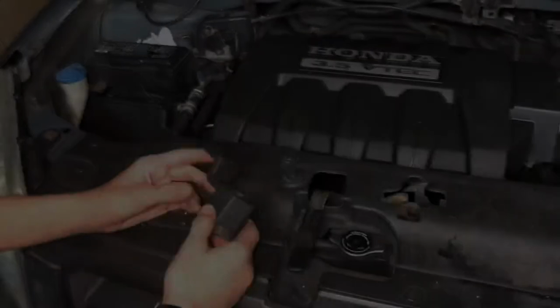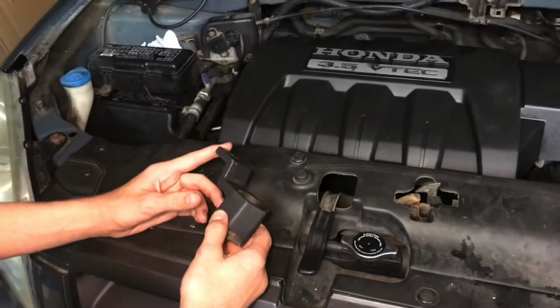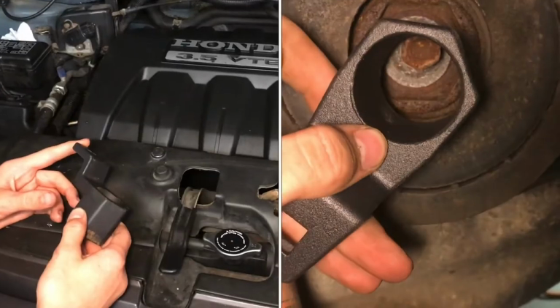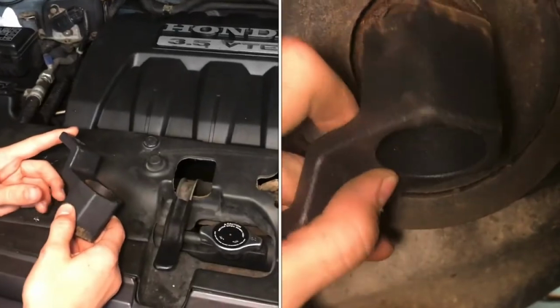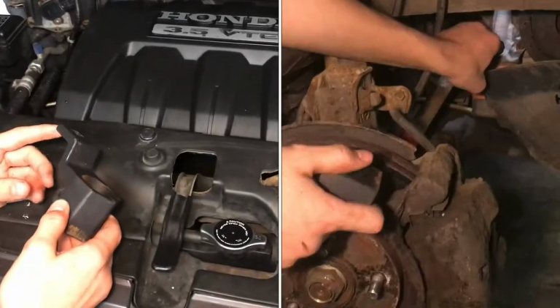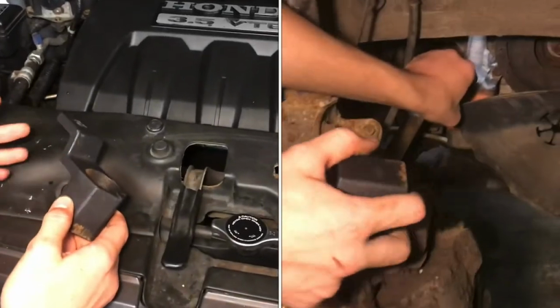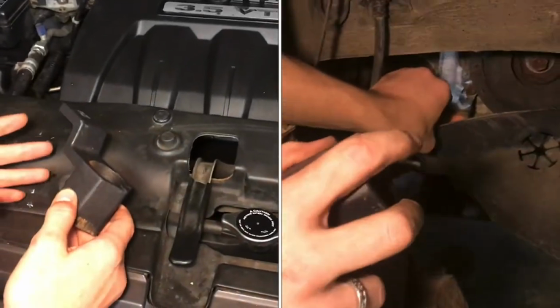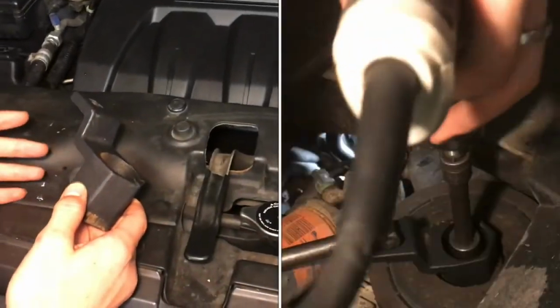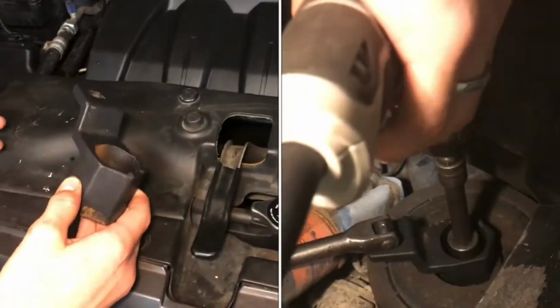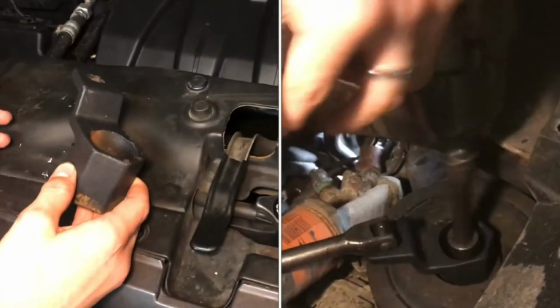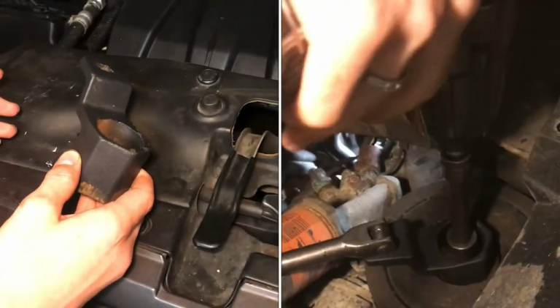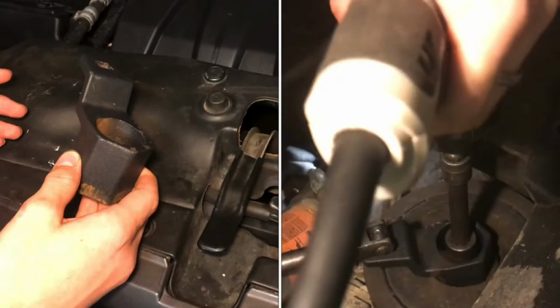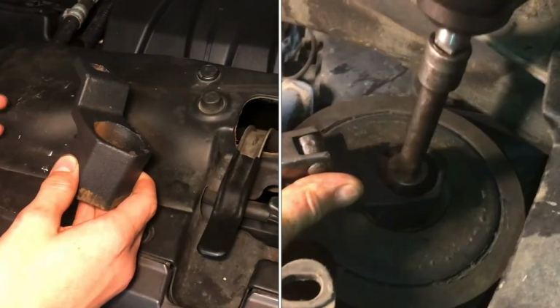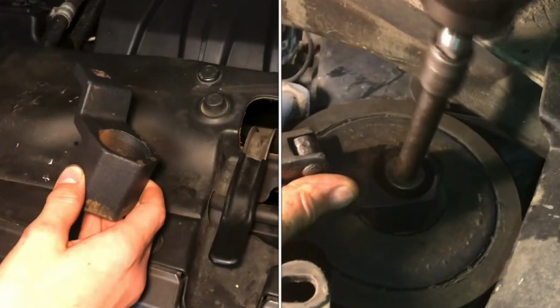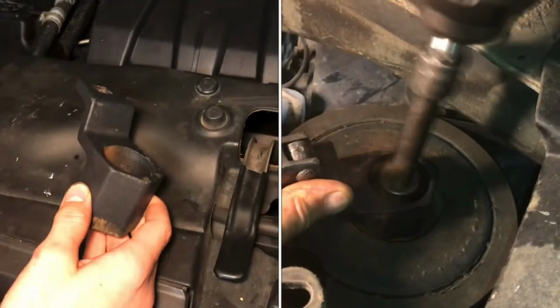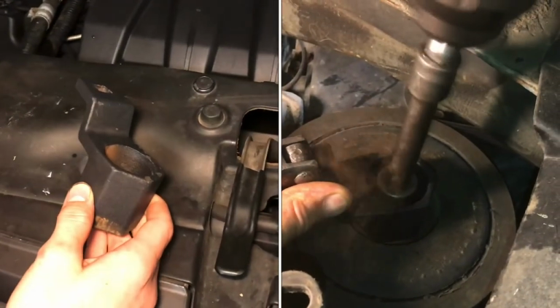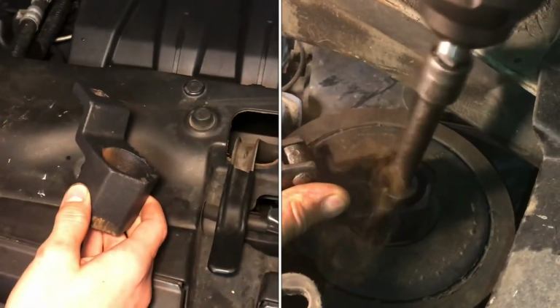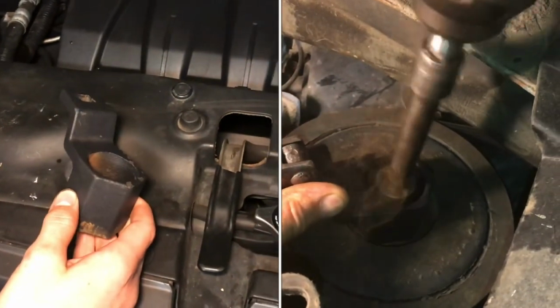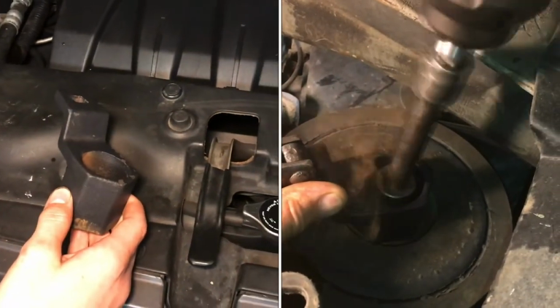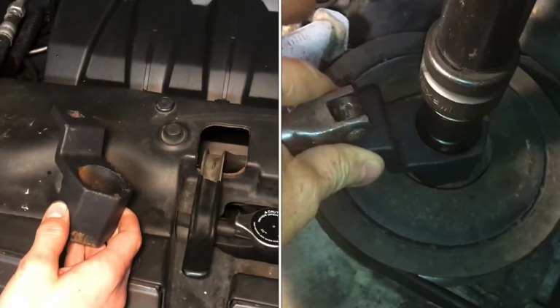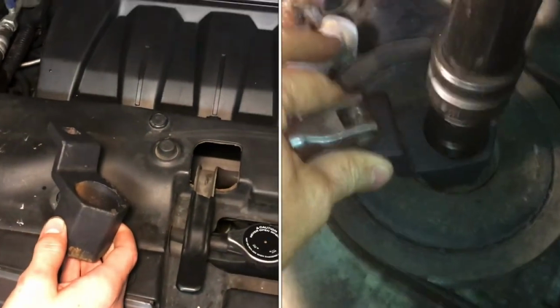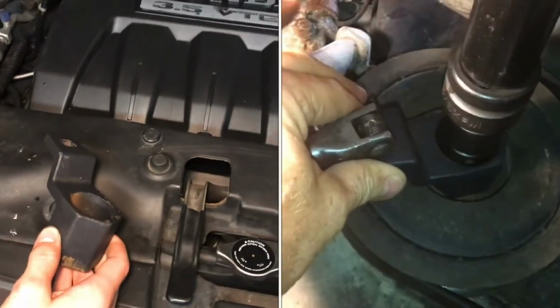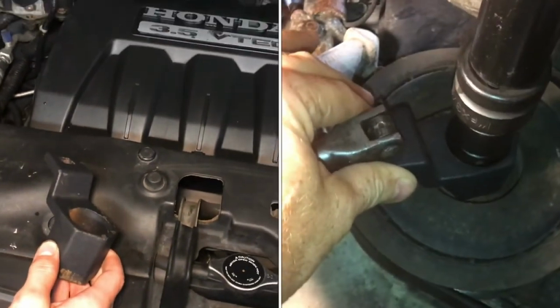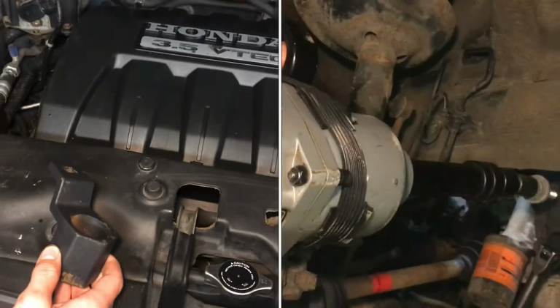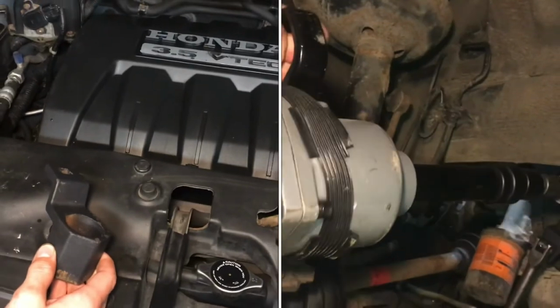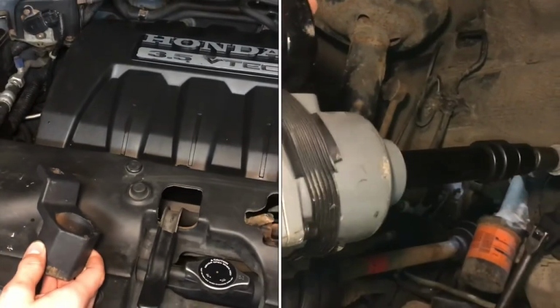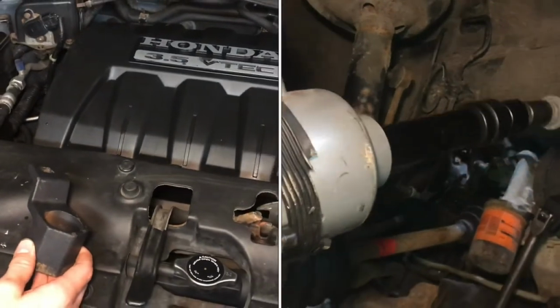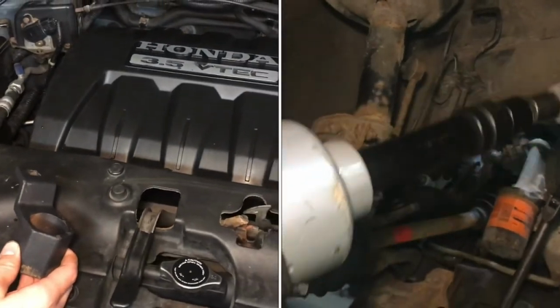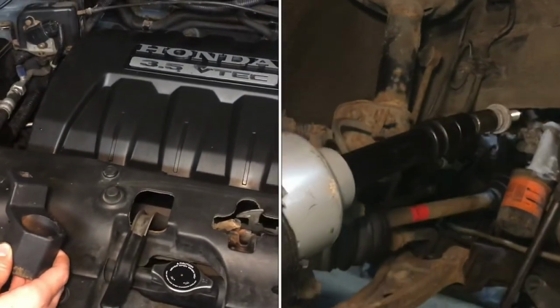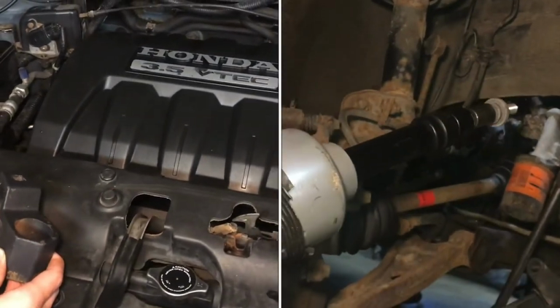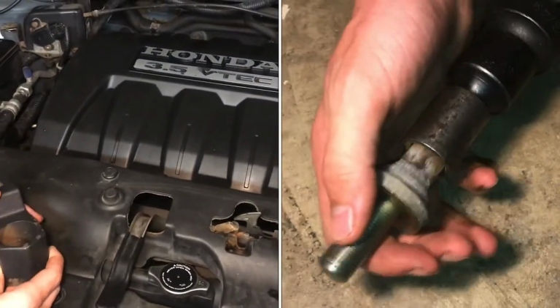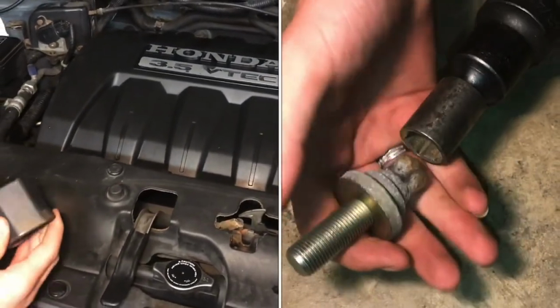This is a Honda Acura specific tool for removing the crankshaft bolt, and it's super useful. We just did the timing belt on this 3.5 liter Honda — this is a 2005 — and it would be really hard to do it without this.